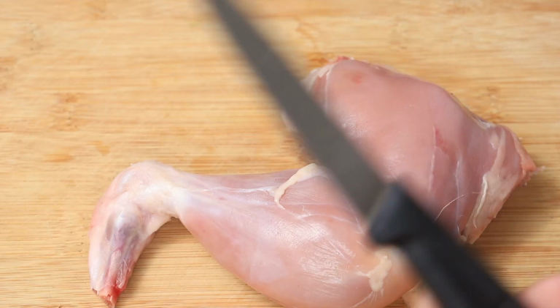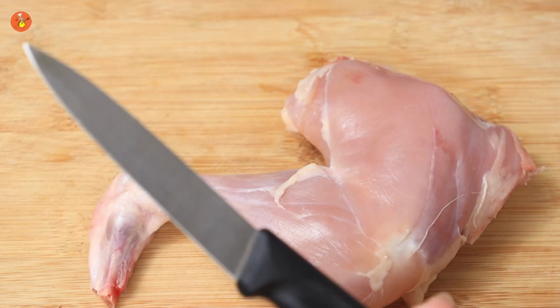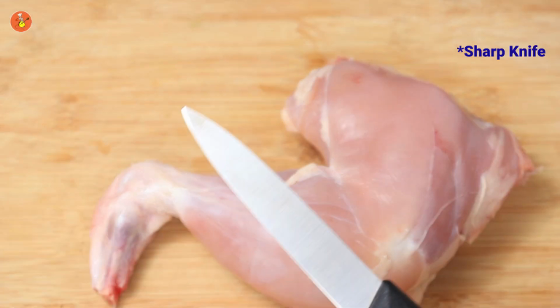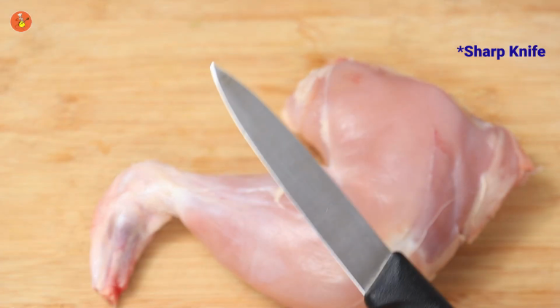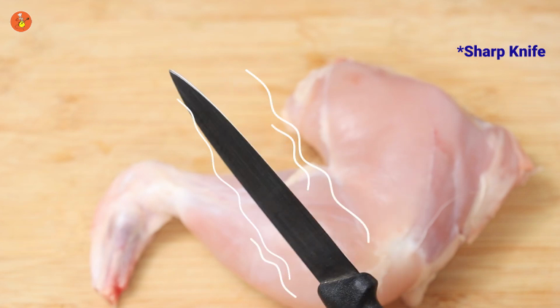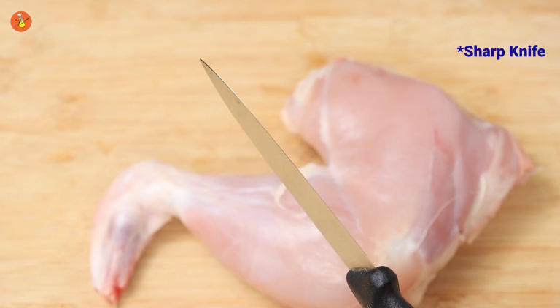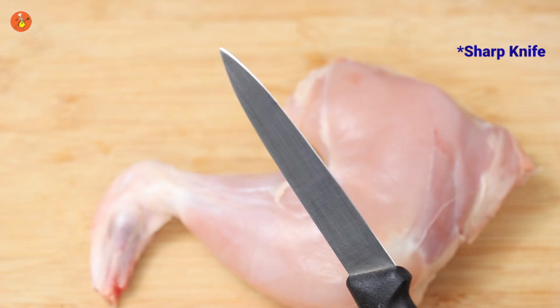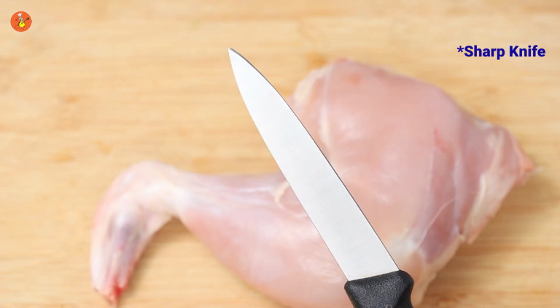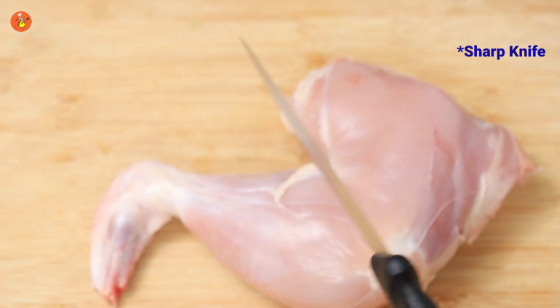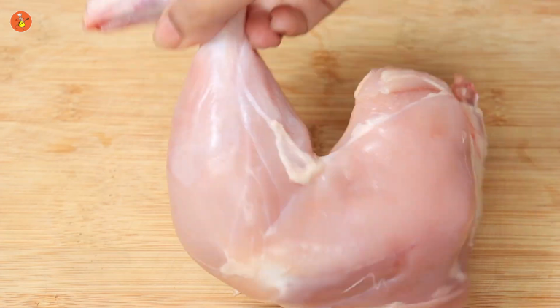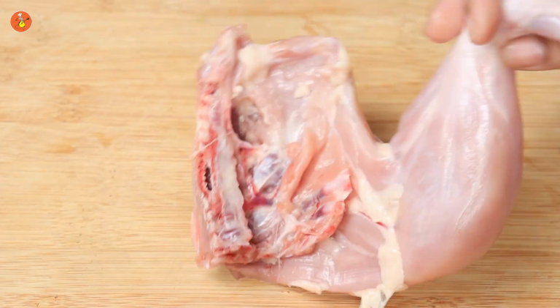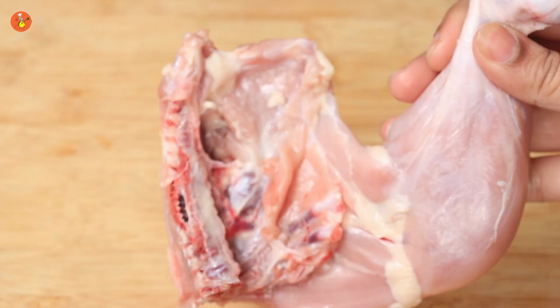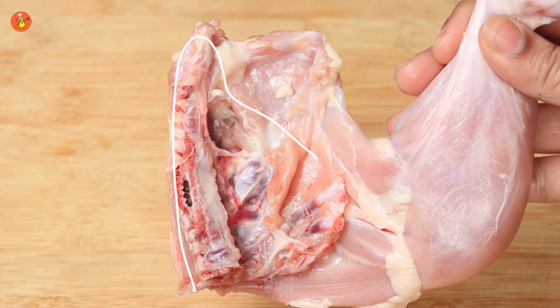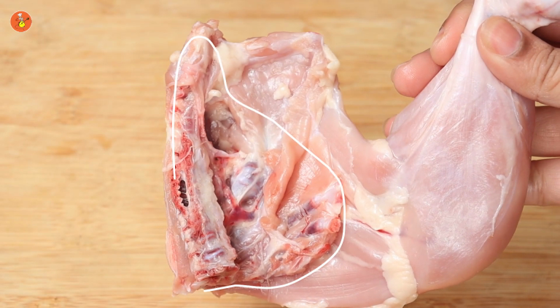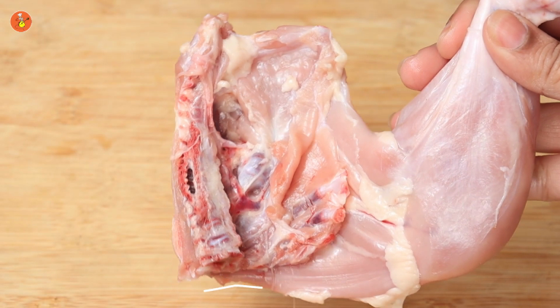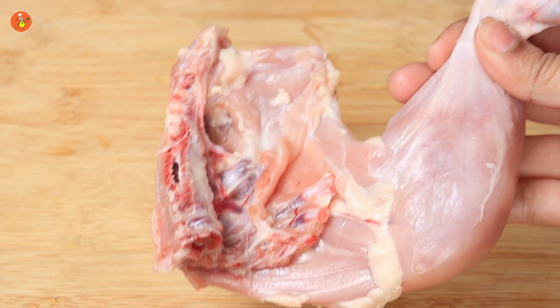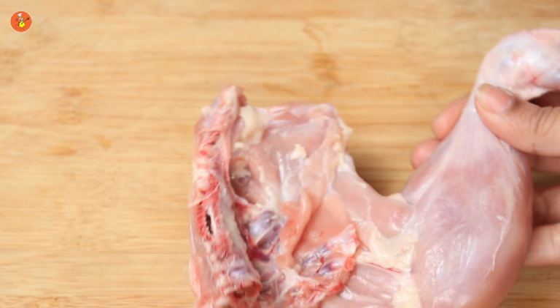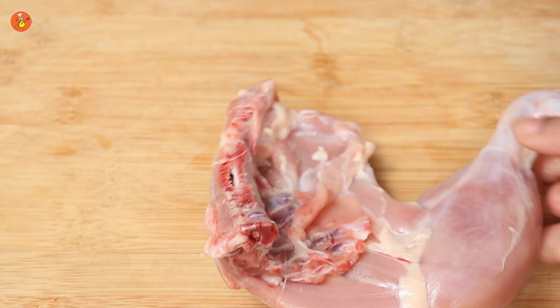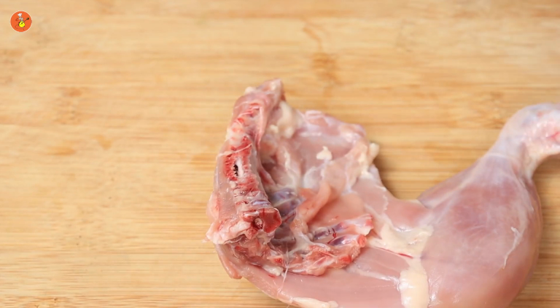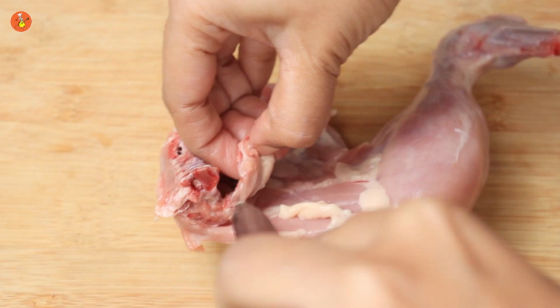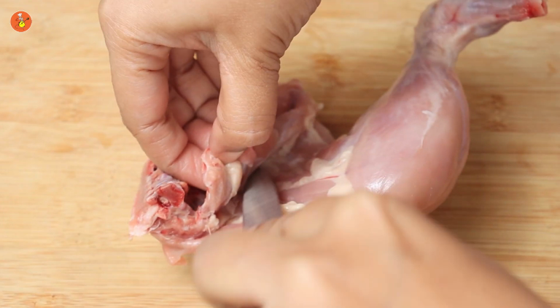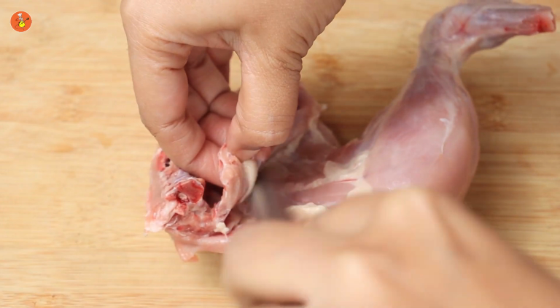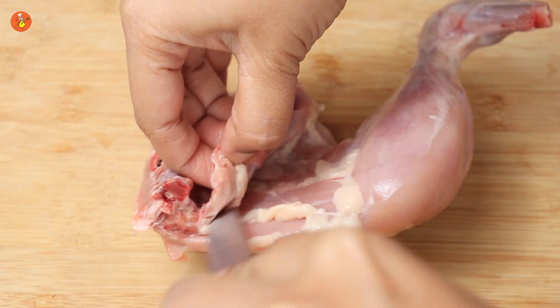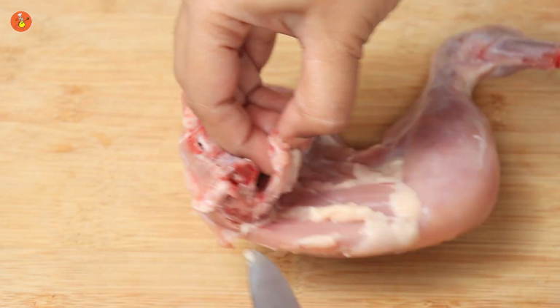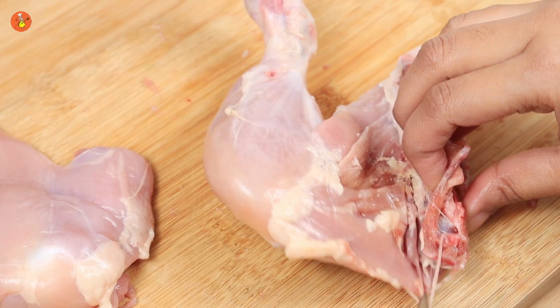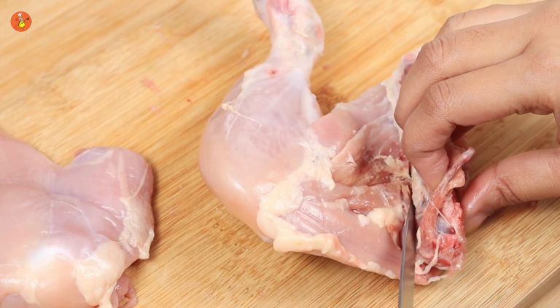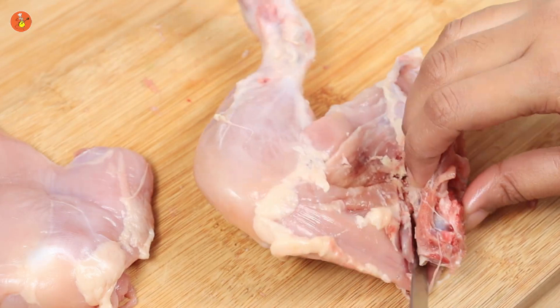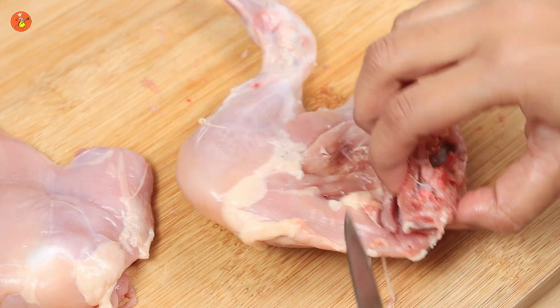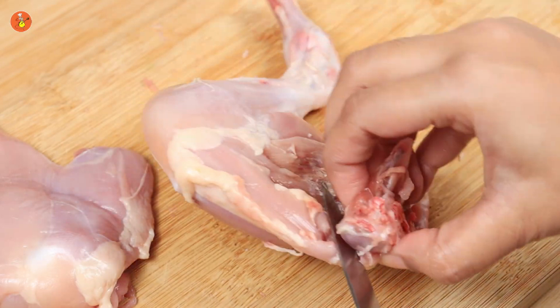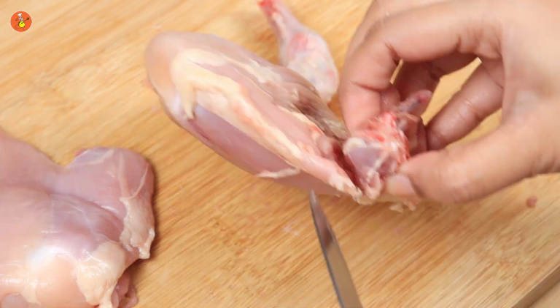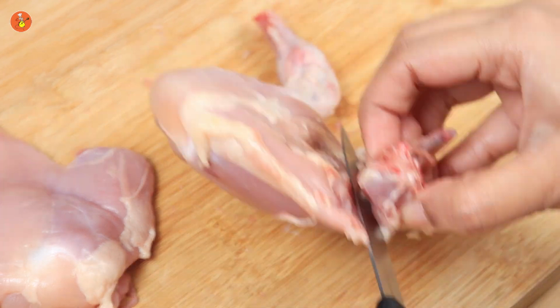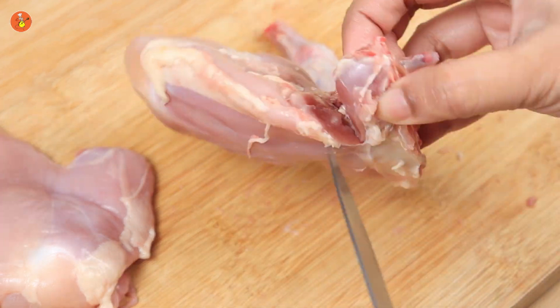Start off by taking a really sharp knife. First, we will cut off the triangular portion that is located on the base of the thigh, as you can see. Use your knife to scrape off the bones from the meat — it should come off relatively easy.